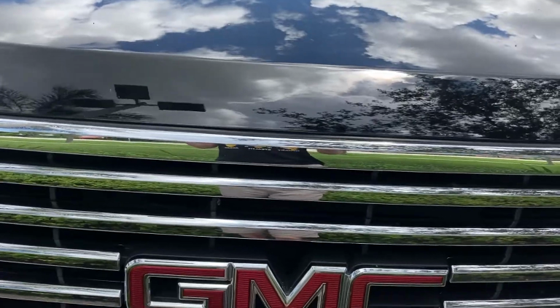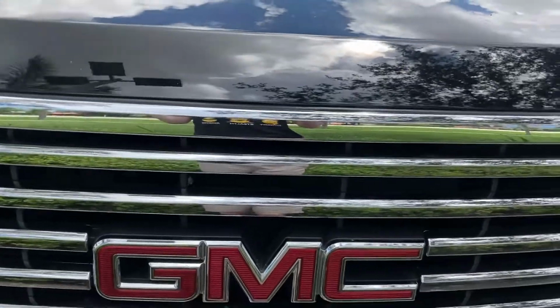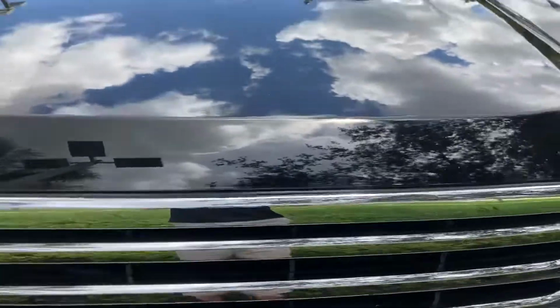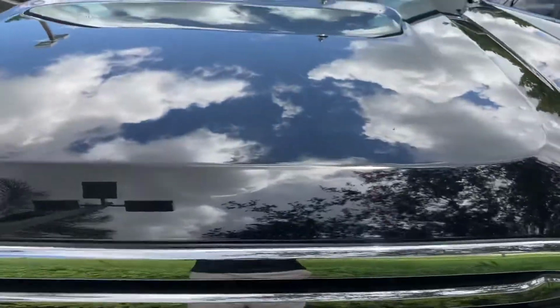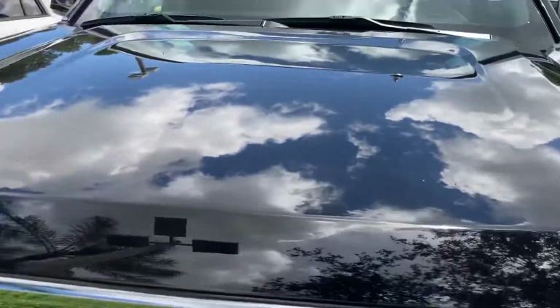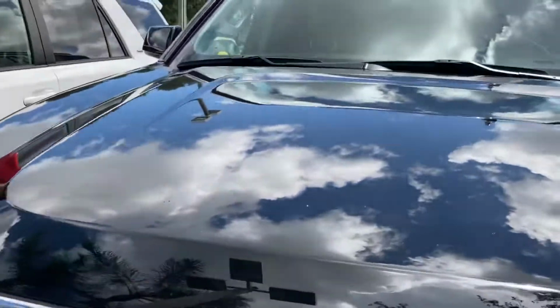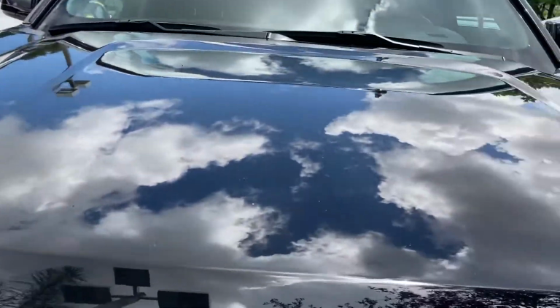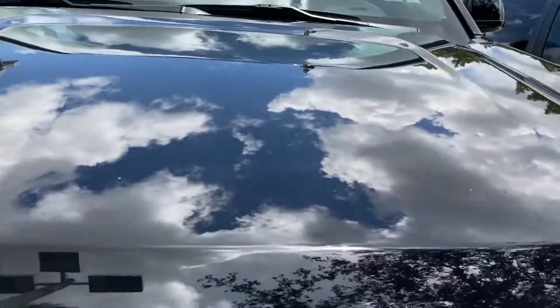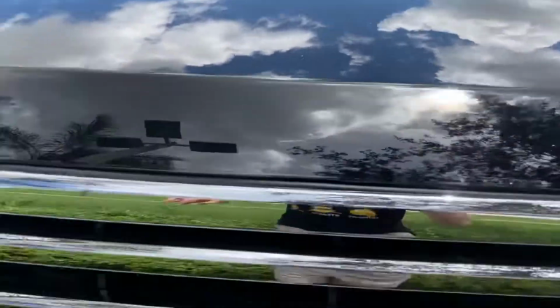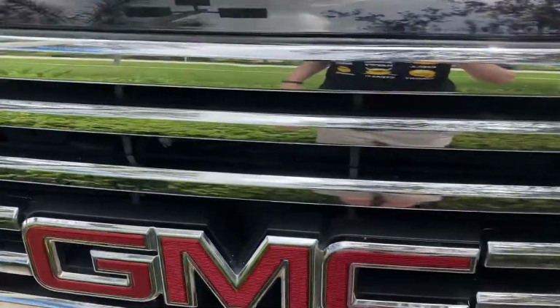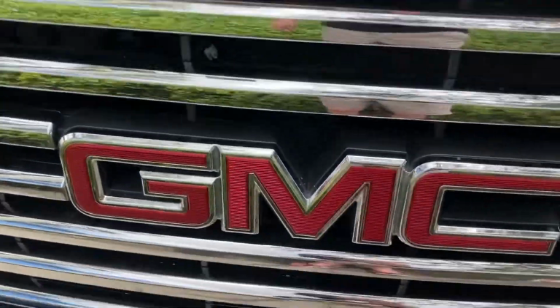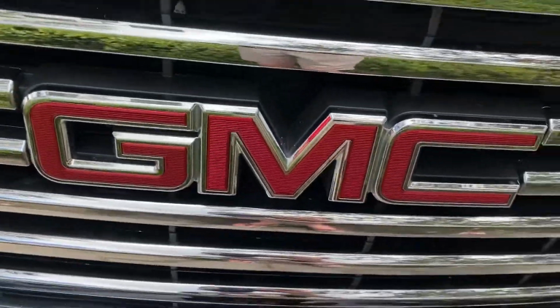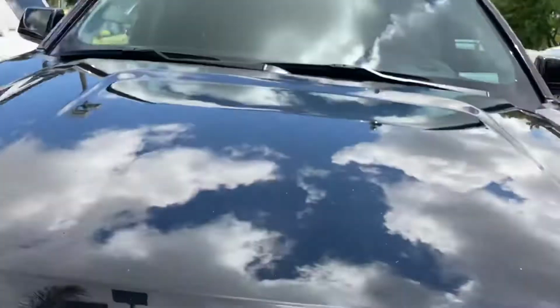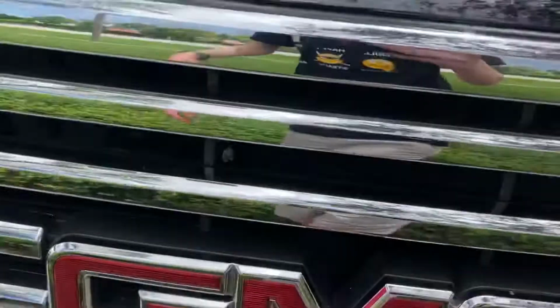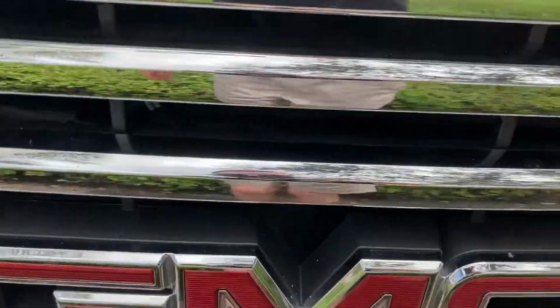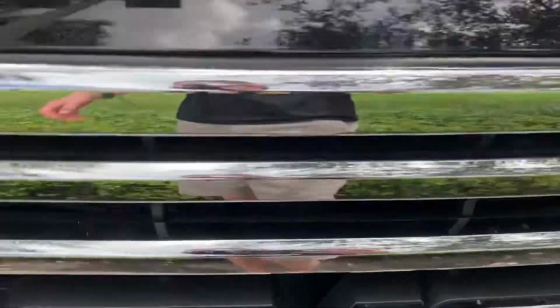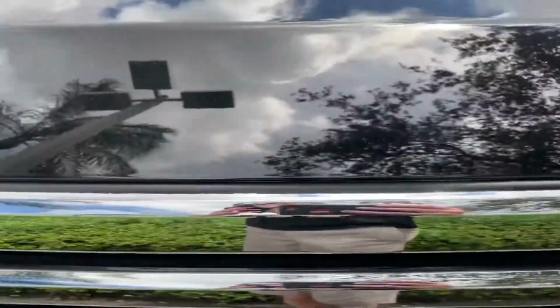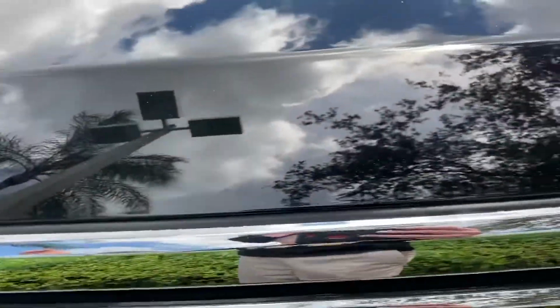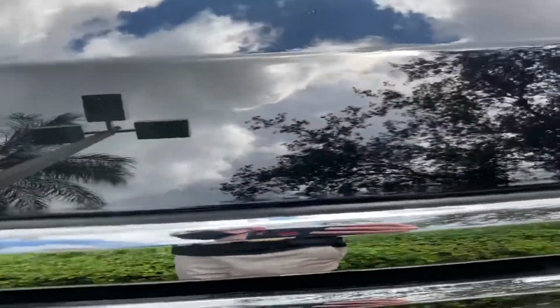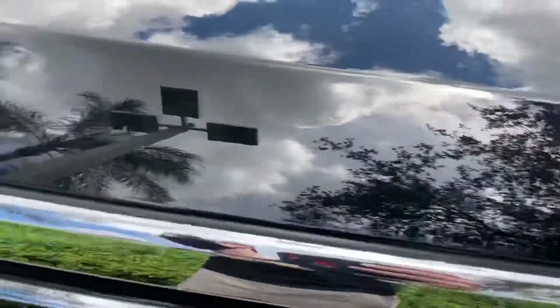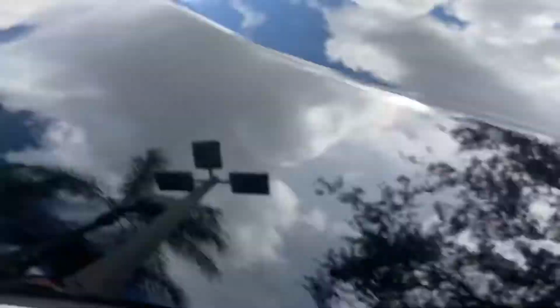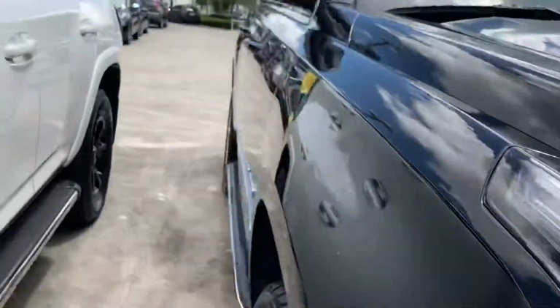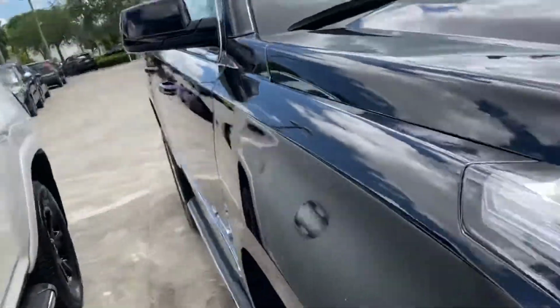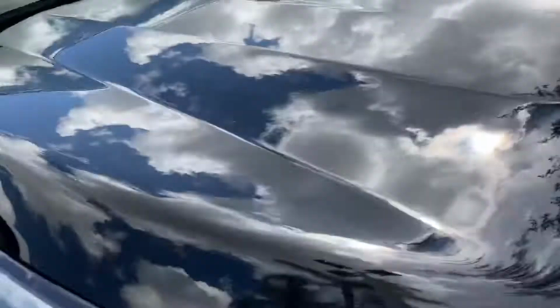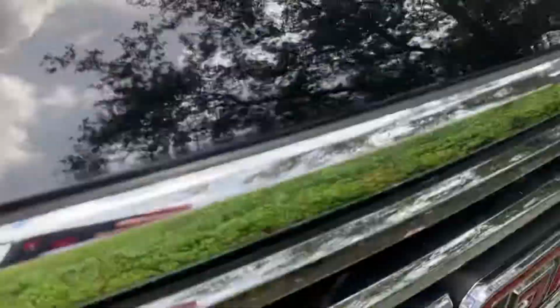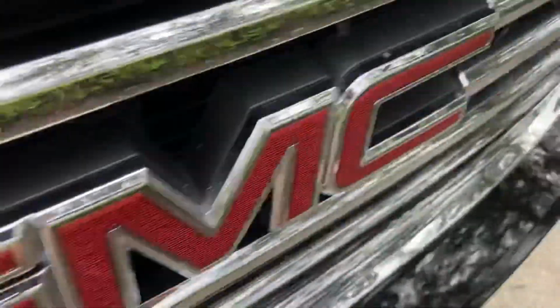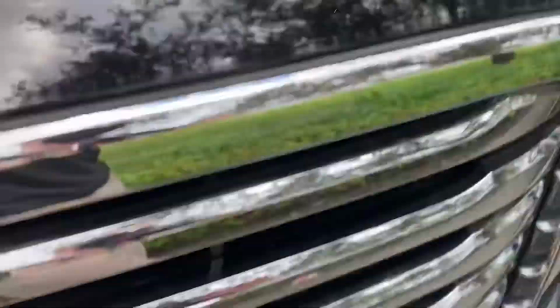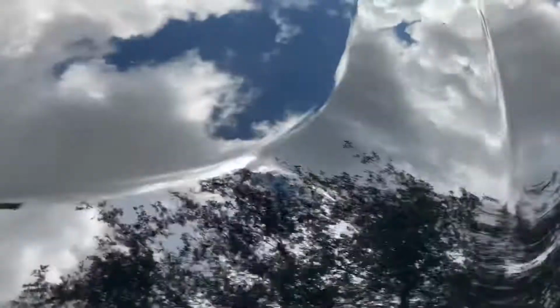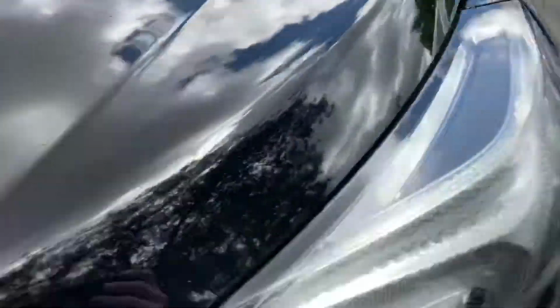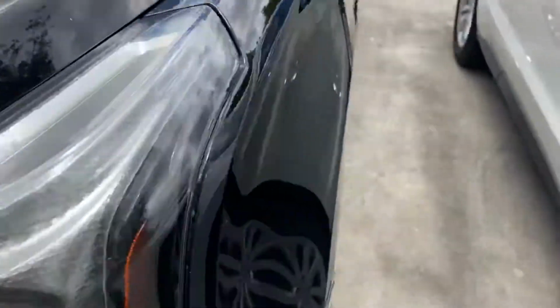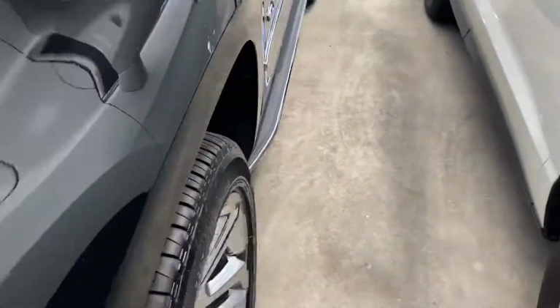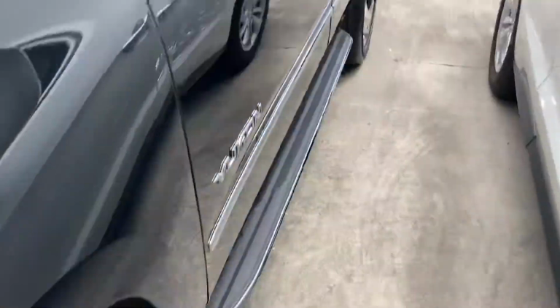What's up guys, it's New Rock City for Roblox, and today we're doing a look and review of the 2019 GMC Yukon SLT. This will be a full tour of the Yukon, so let's get started.